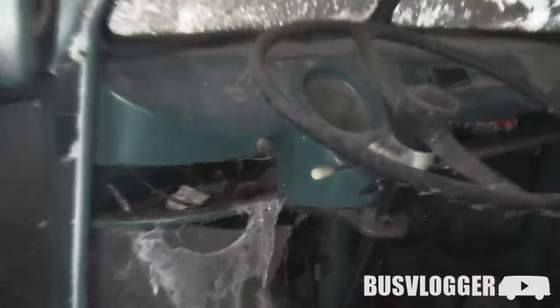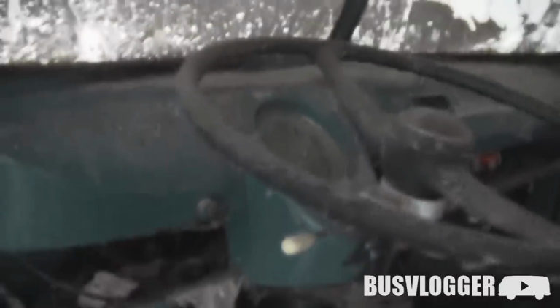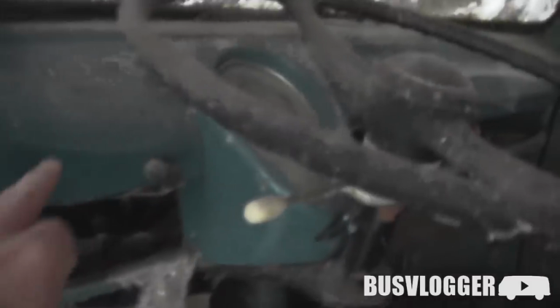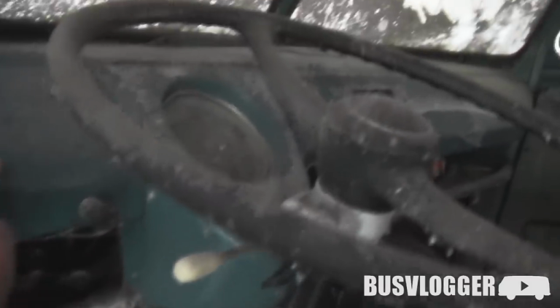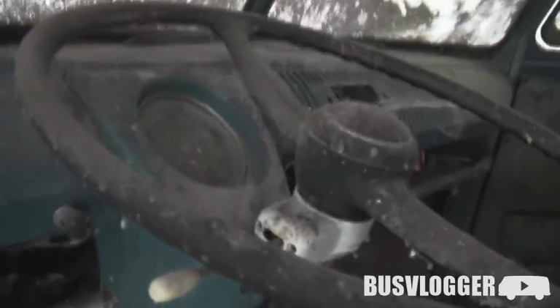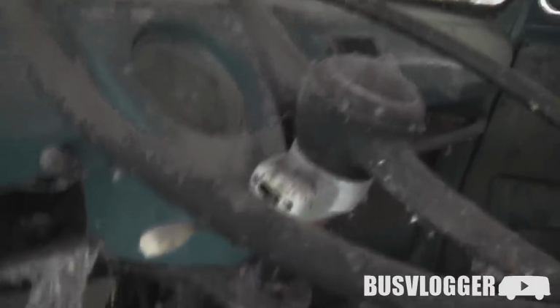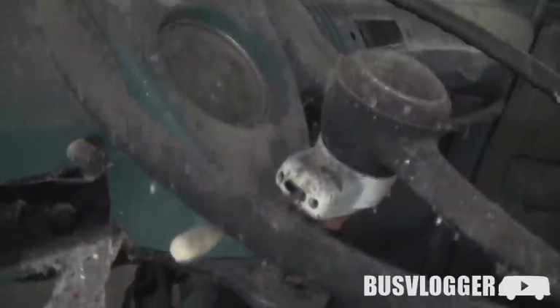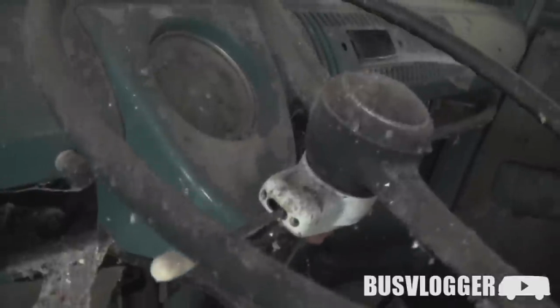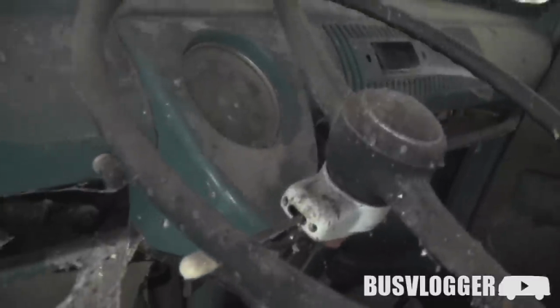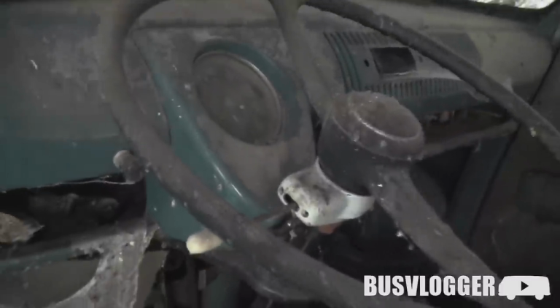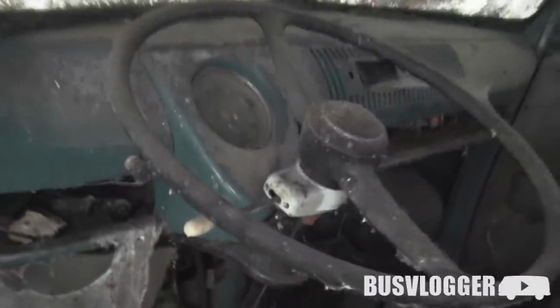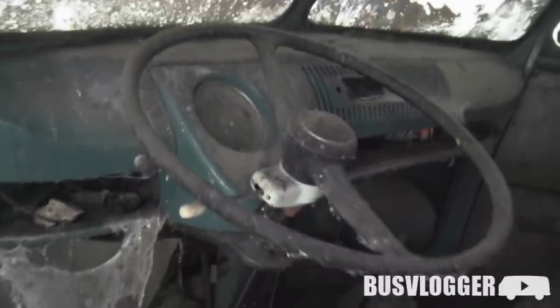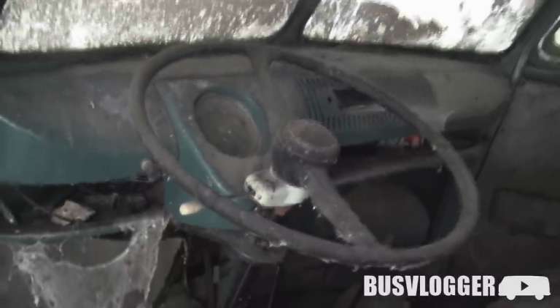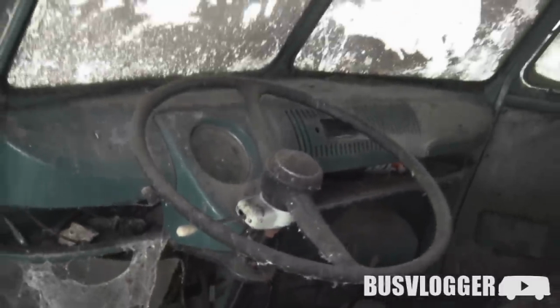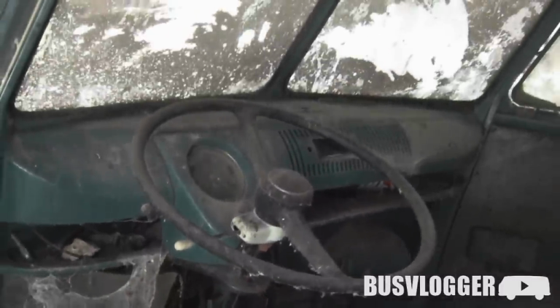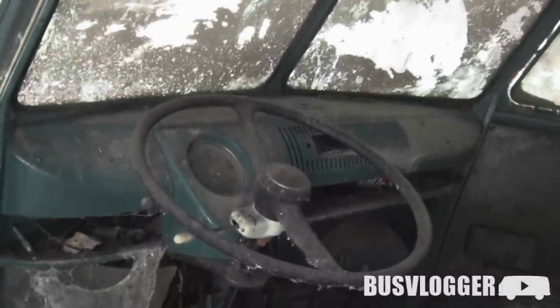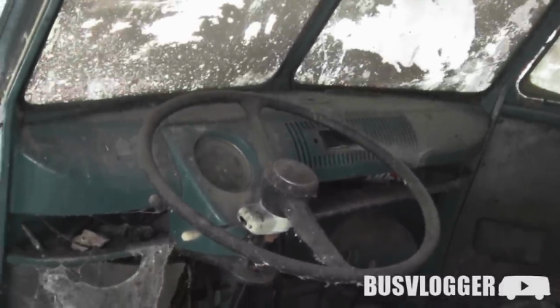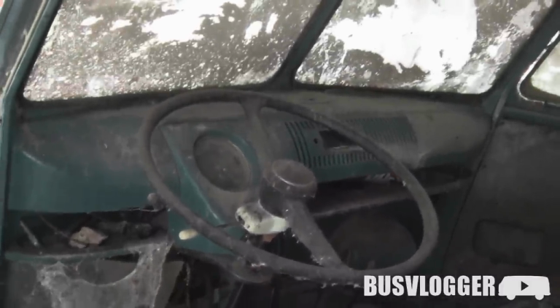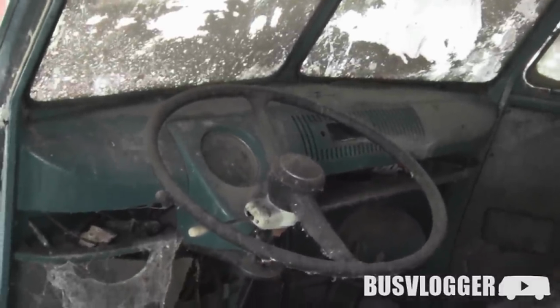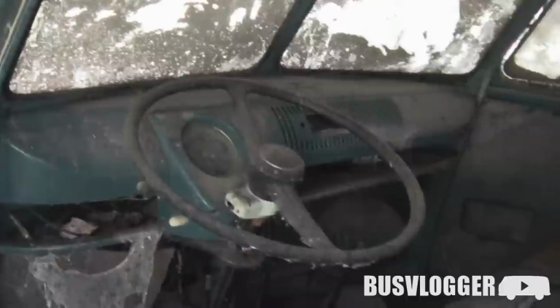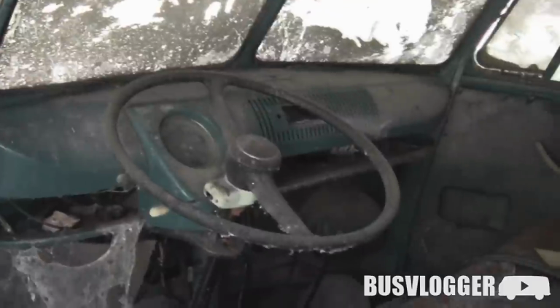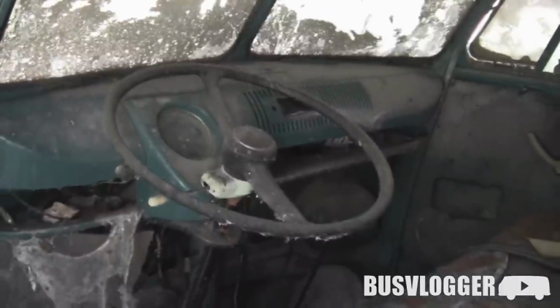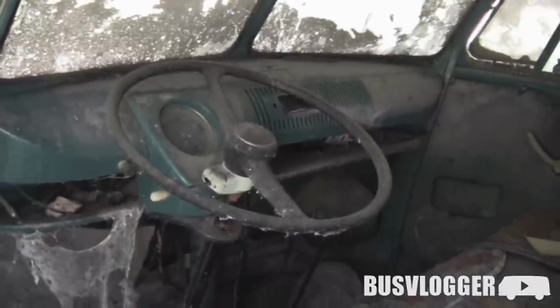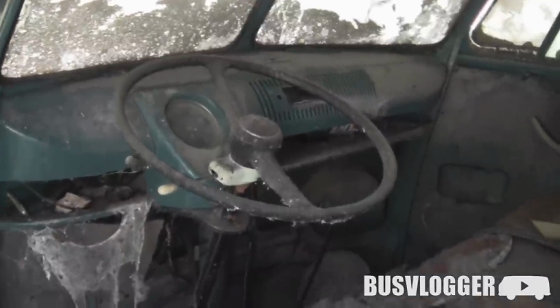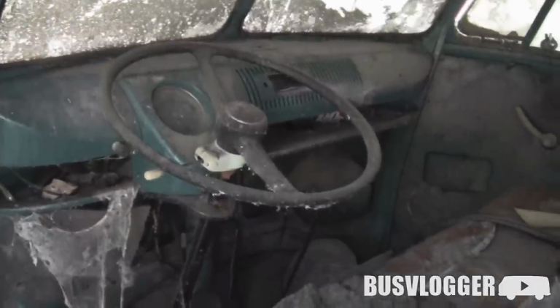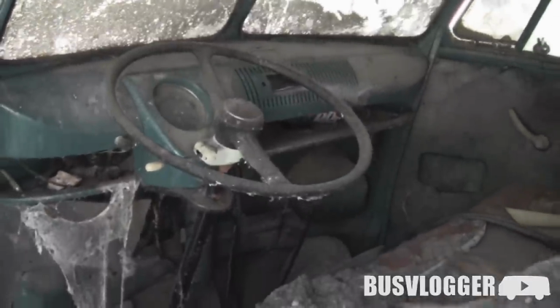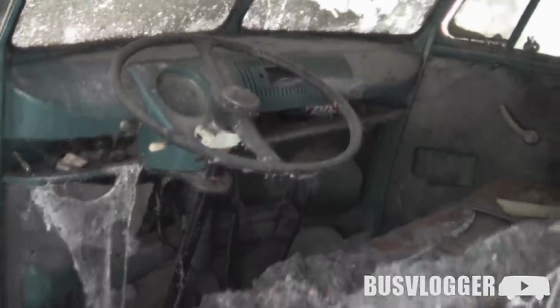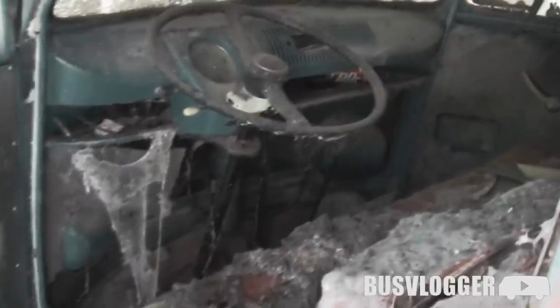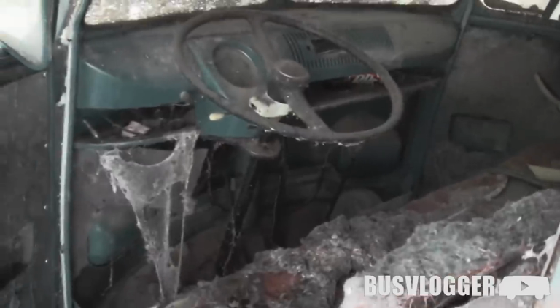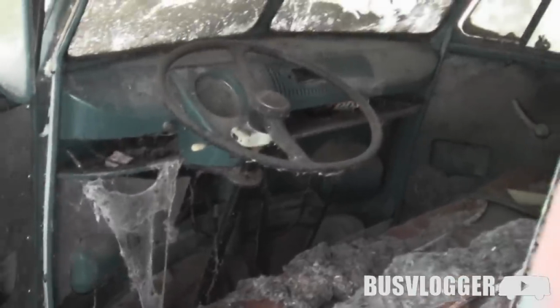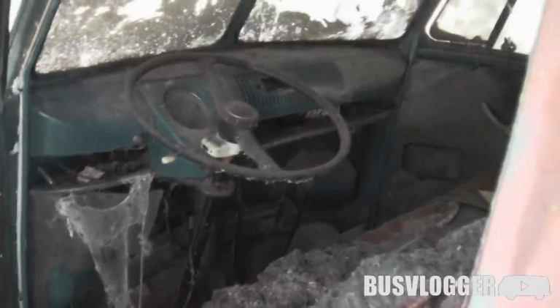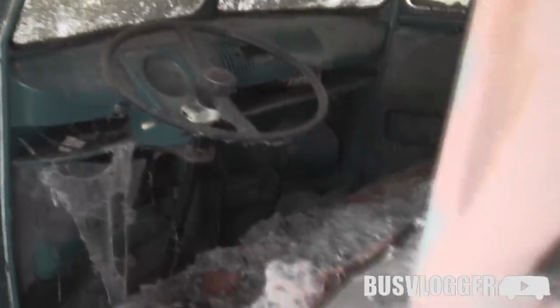This dash looks to be in really good shape. Would love to have some kind of rat rod that is really rough outside, slick and shiny inside. This would be so cool.